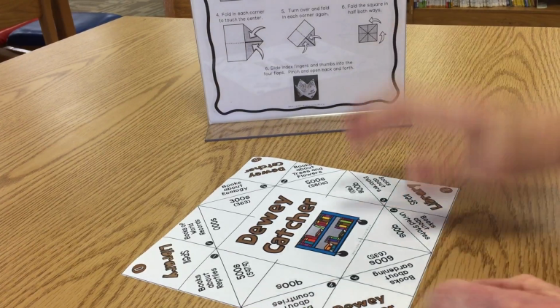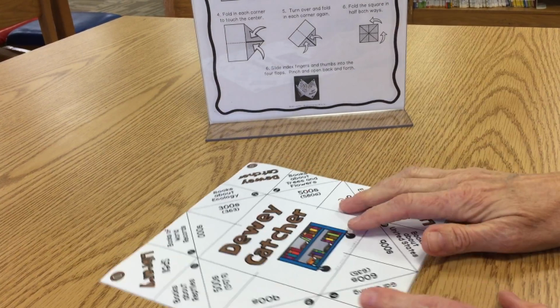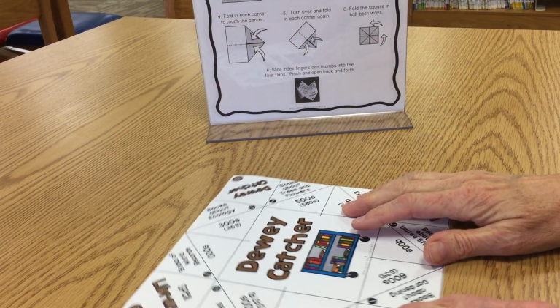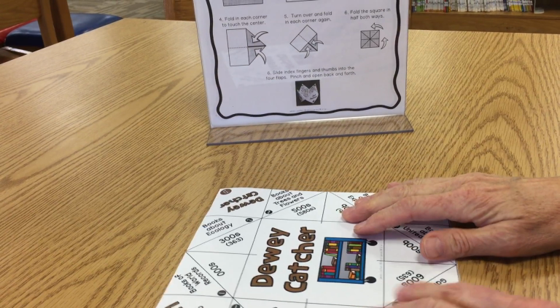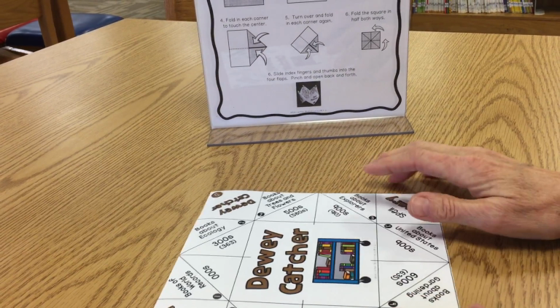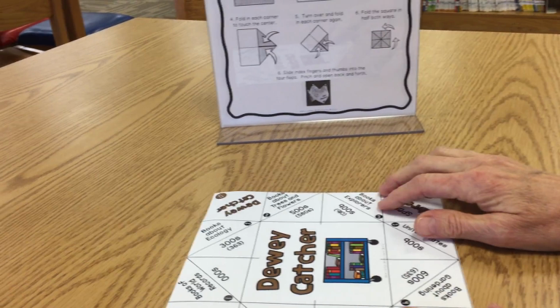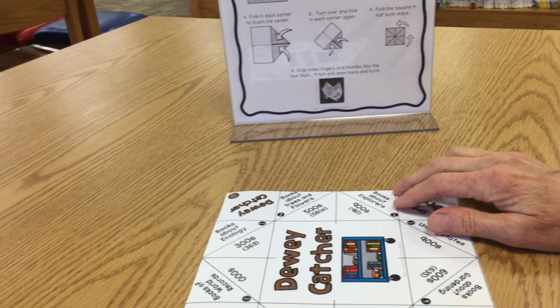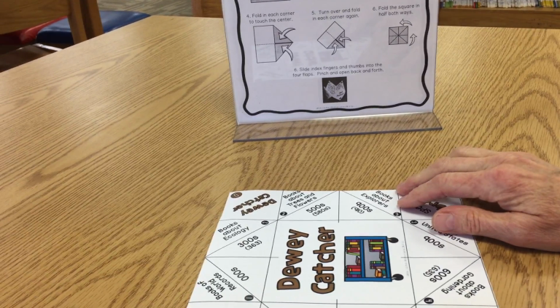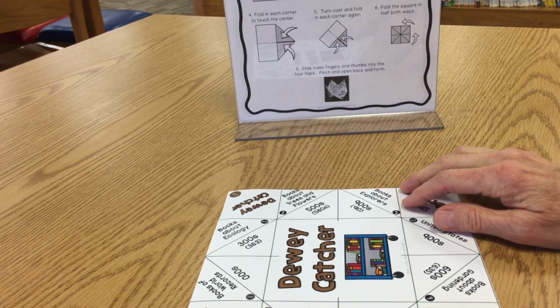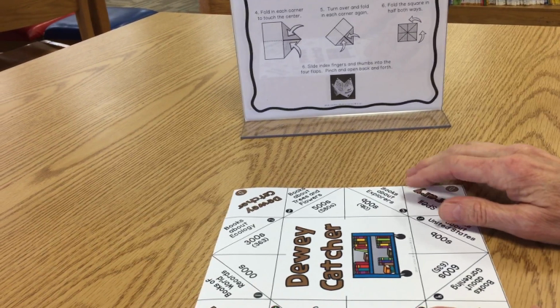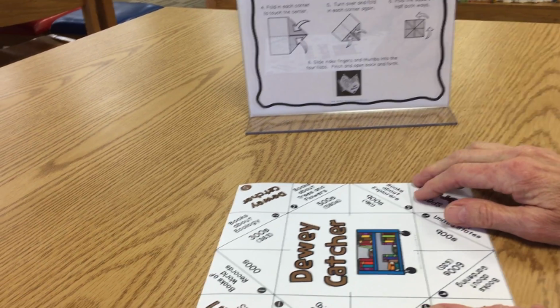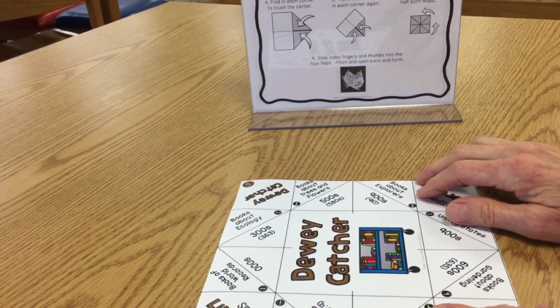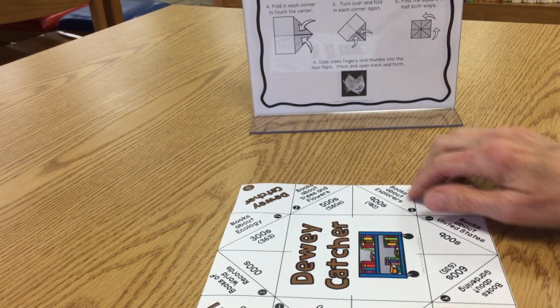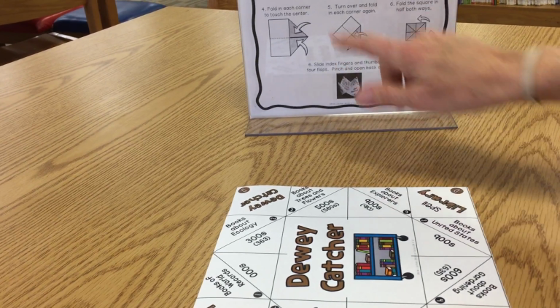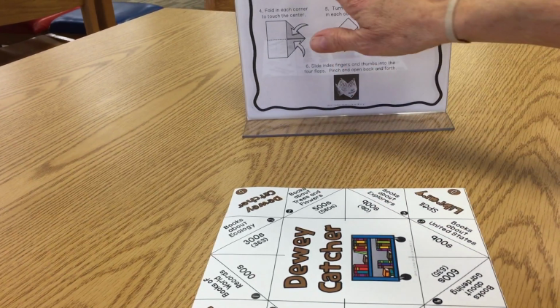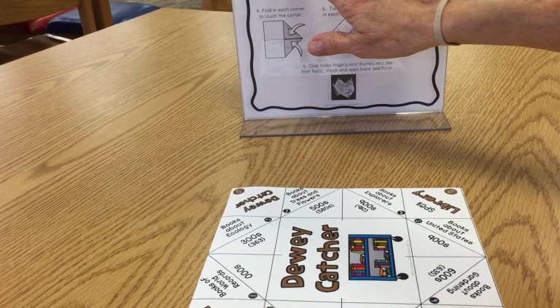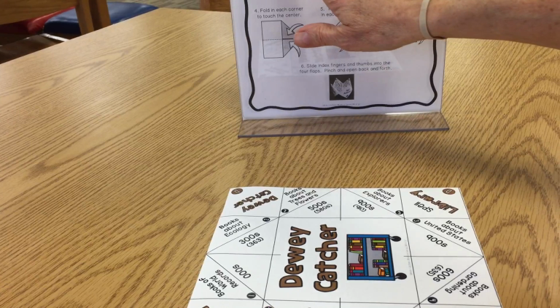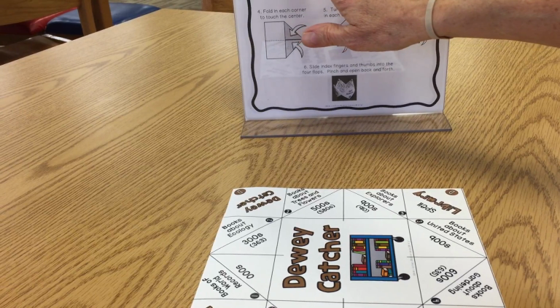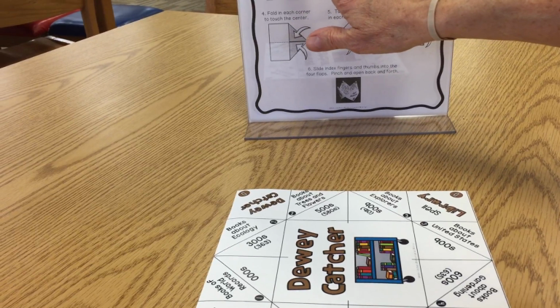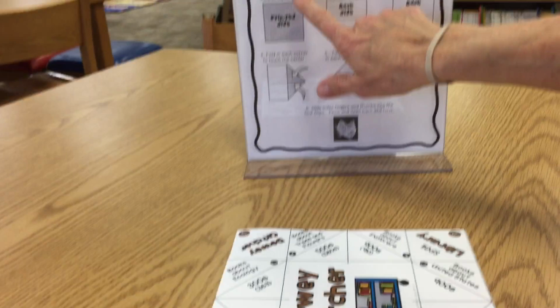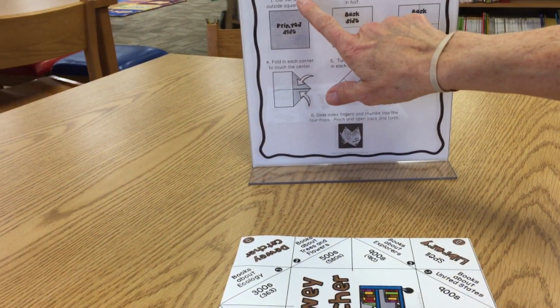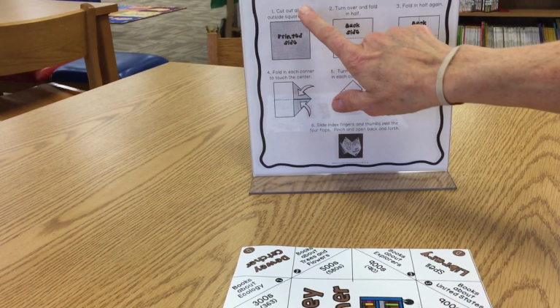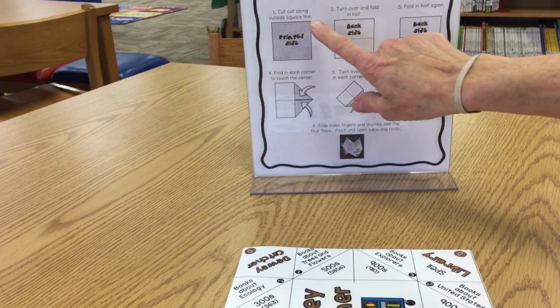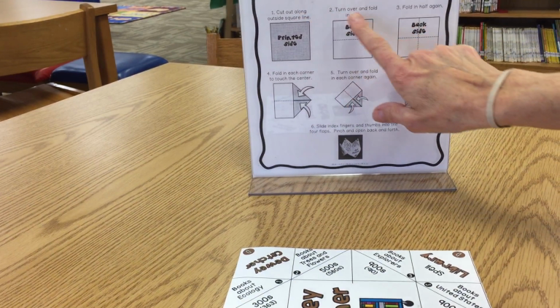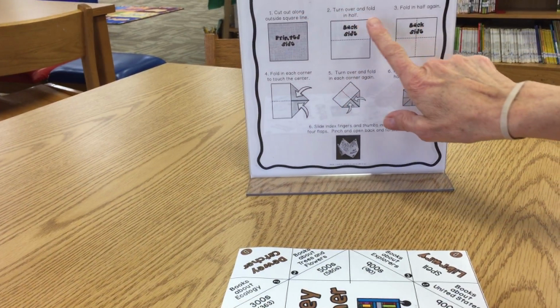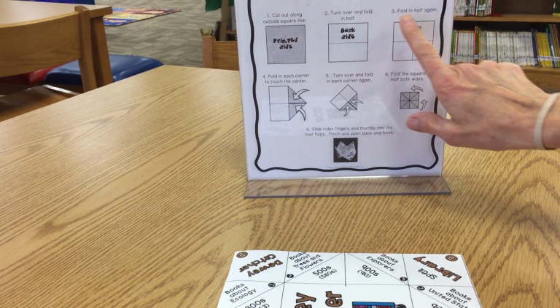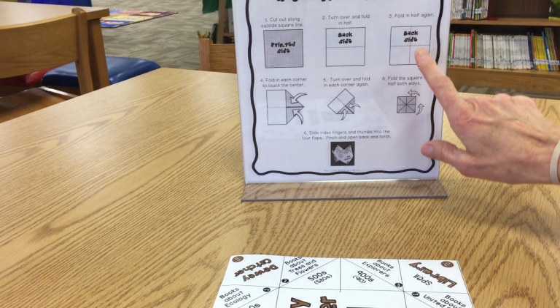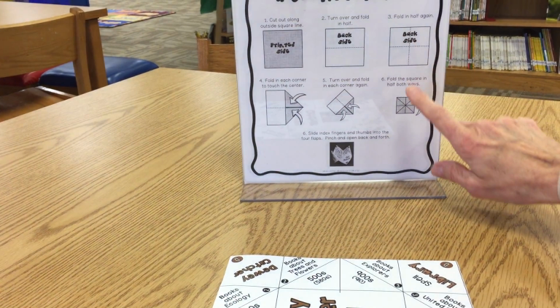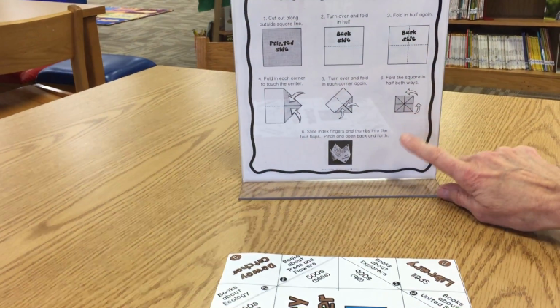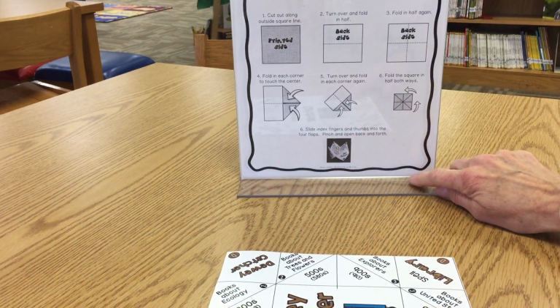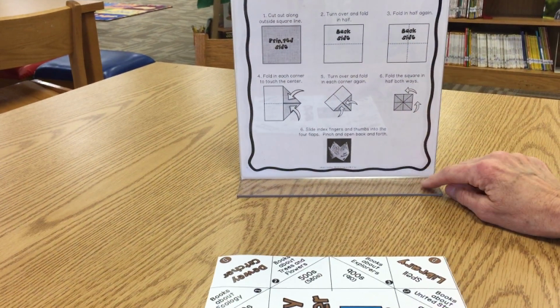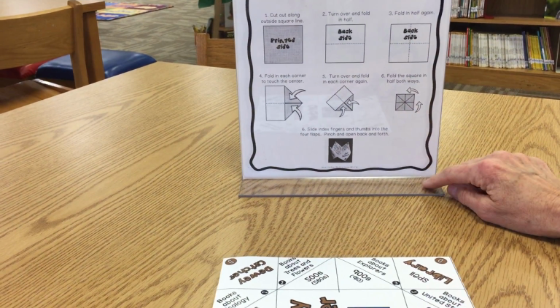Hi, I'm going to show you how to make a Dewey Catcher. The first thing you do is to follow these printed directions on the how-to sheet.